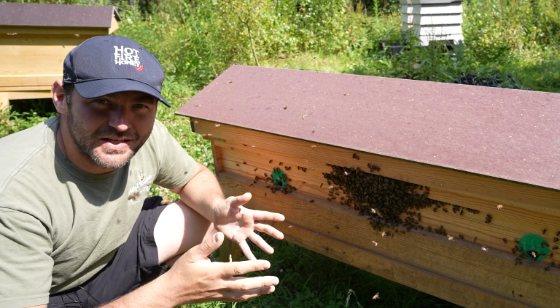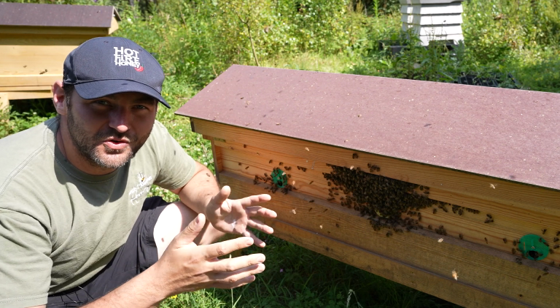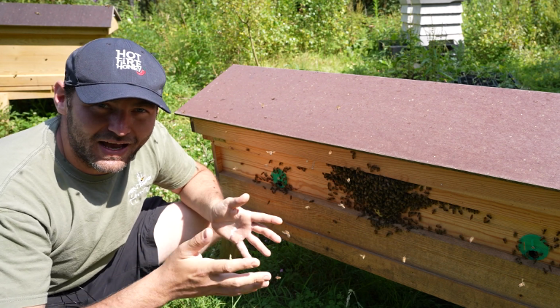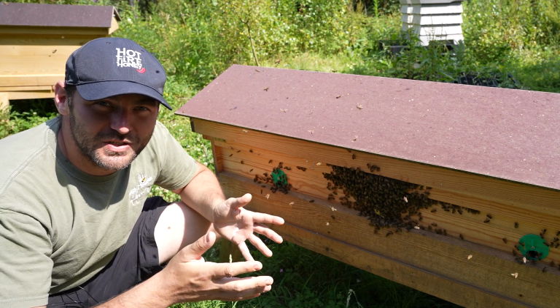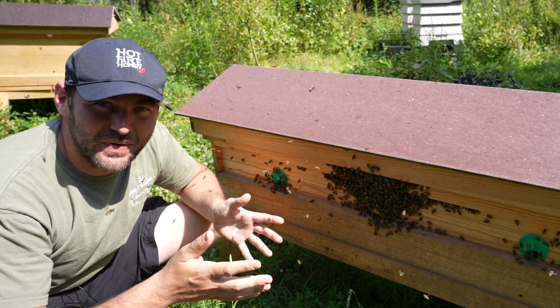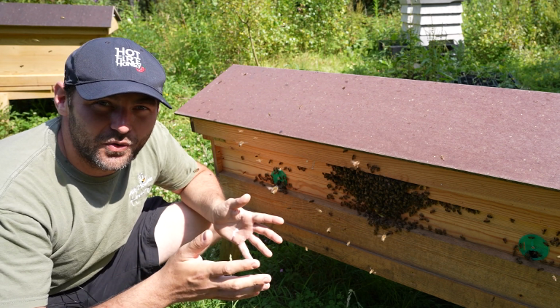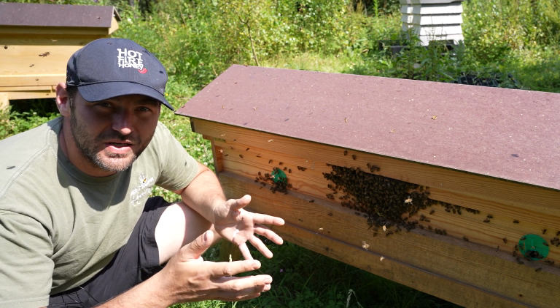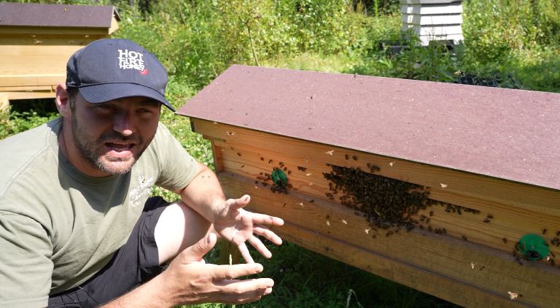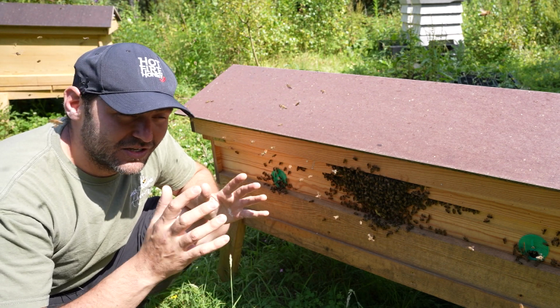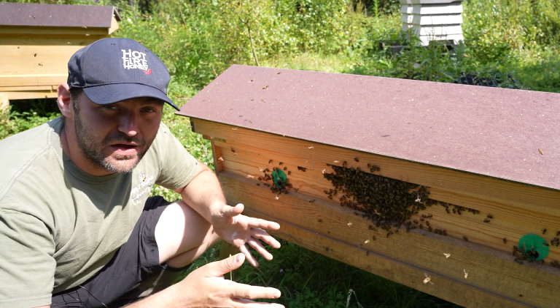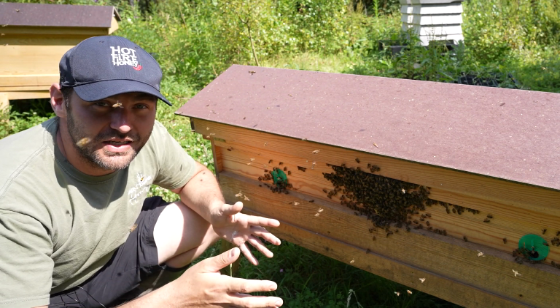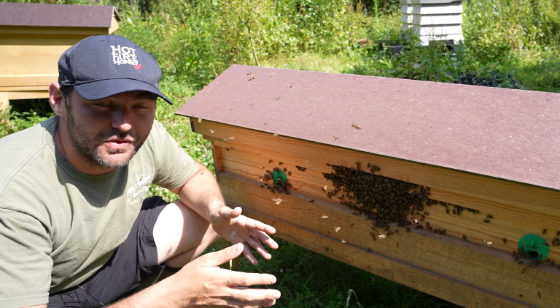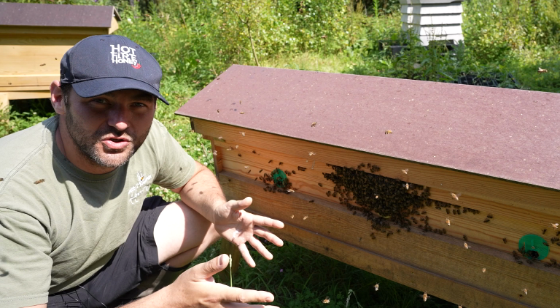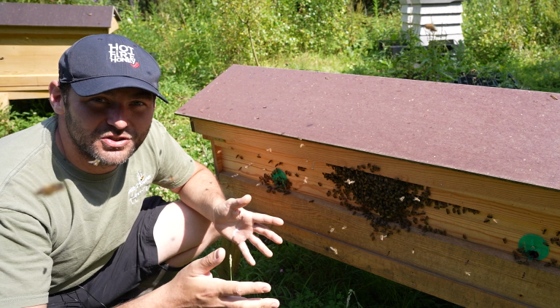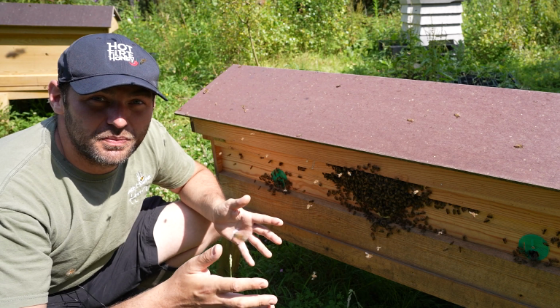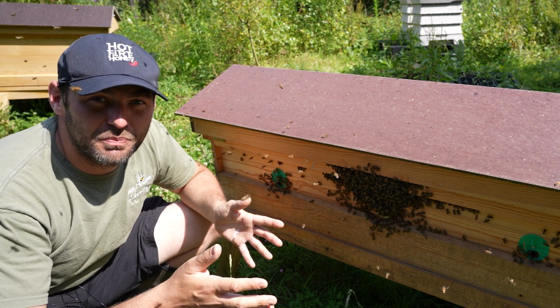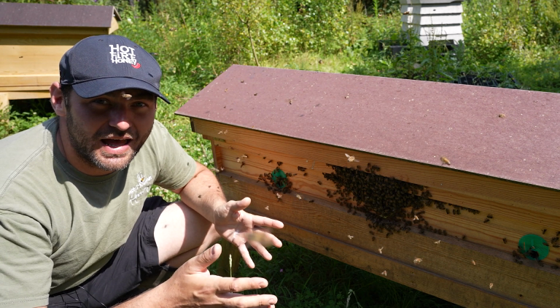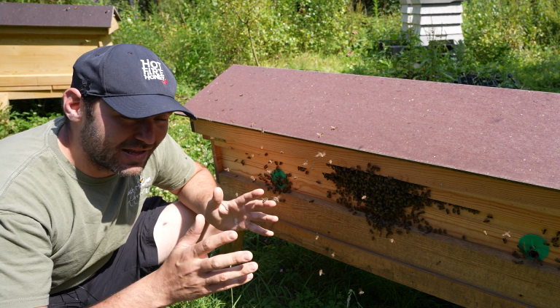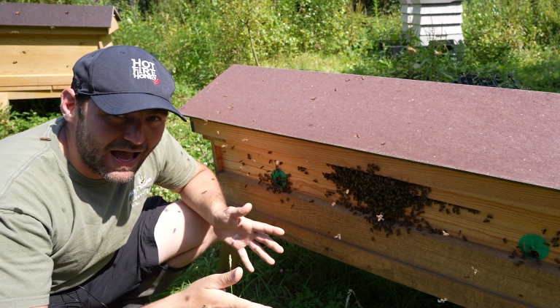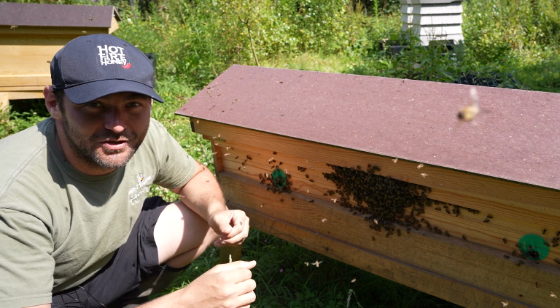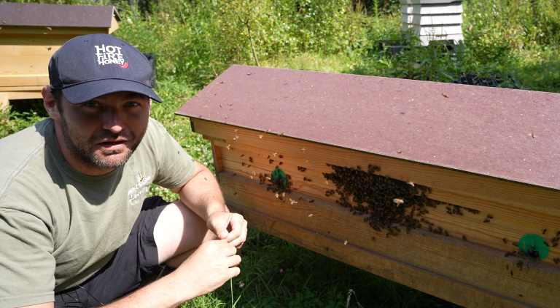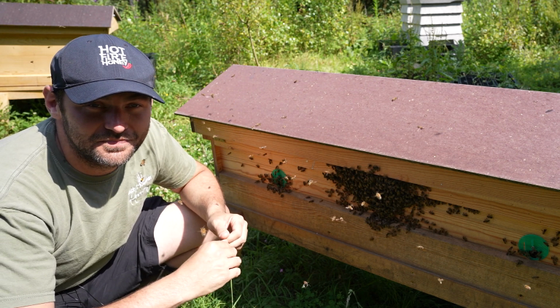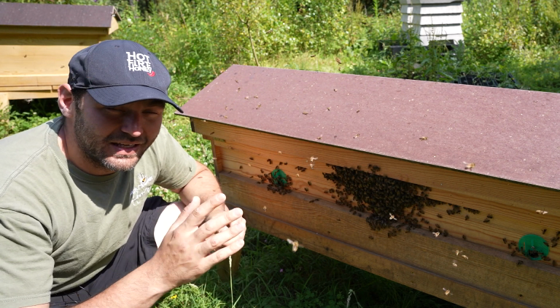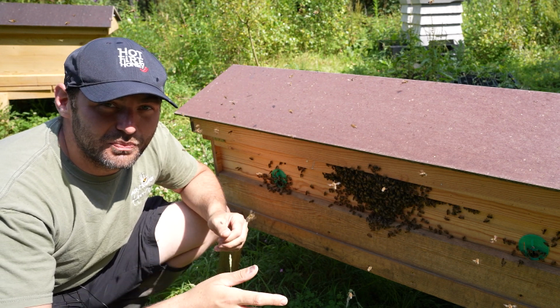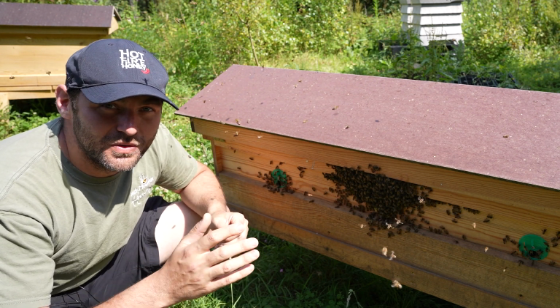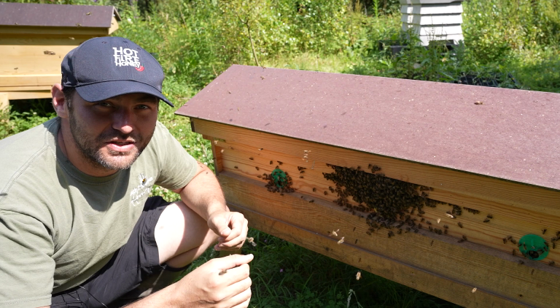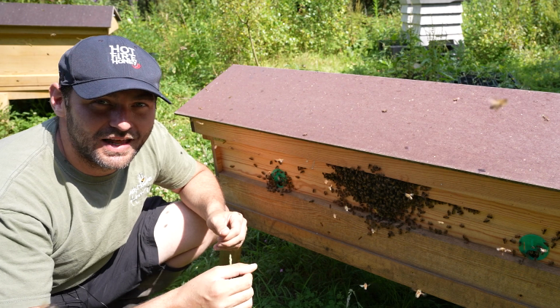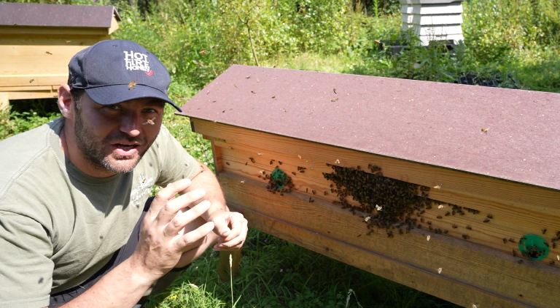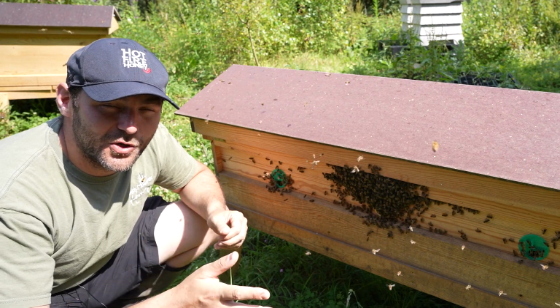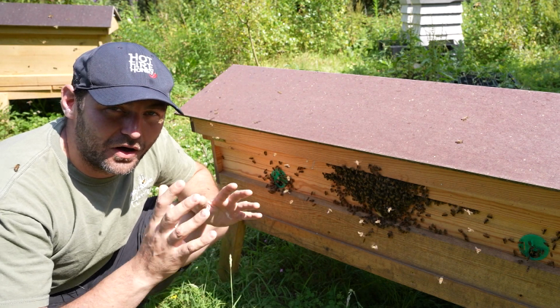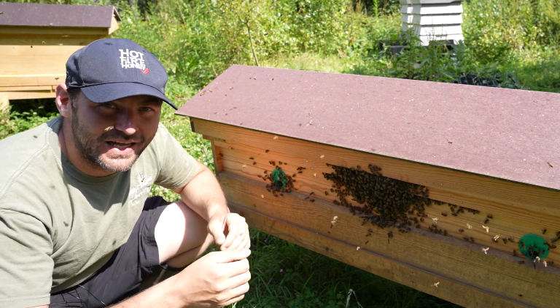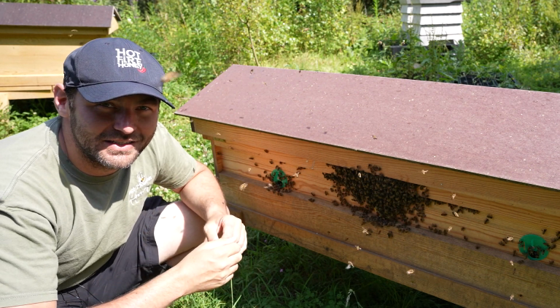So in summary, how do you inspect your bees in 40 degree plus heat? You definitely don't. And what do you need to do to prepare your bees for that heat? Absolutely nothing. Get in the pool, get on the sun lounger, cool off, take it easy.